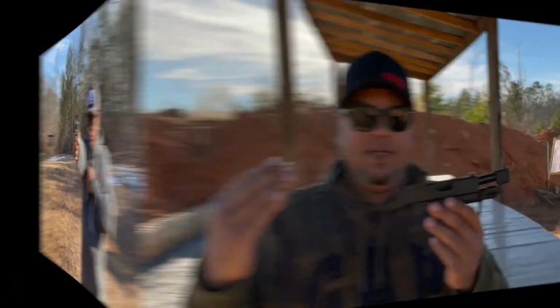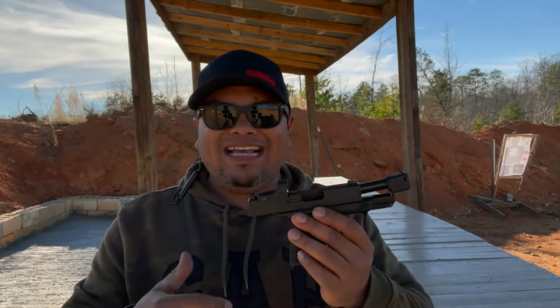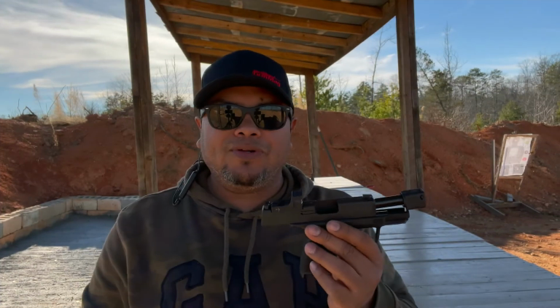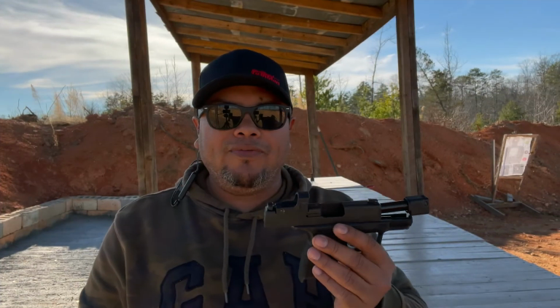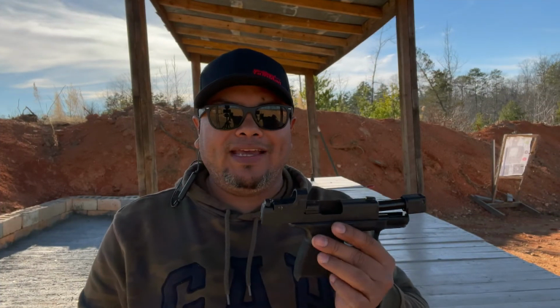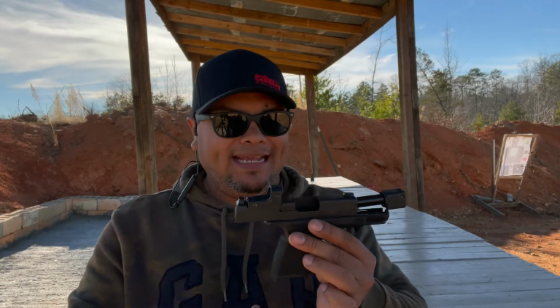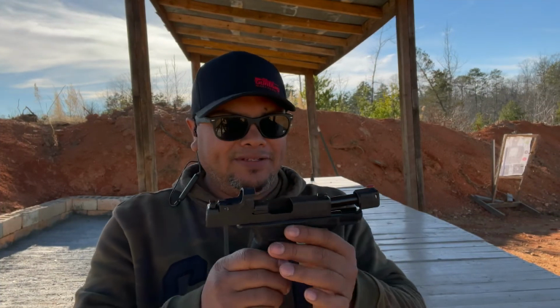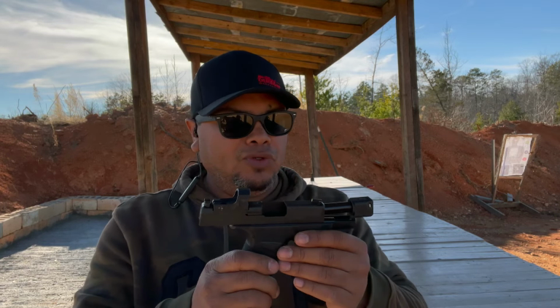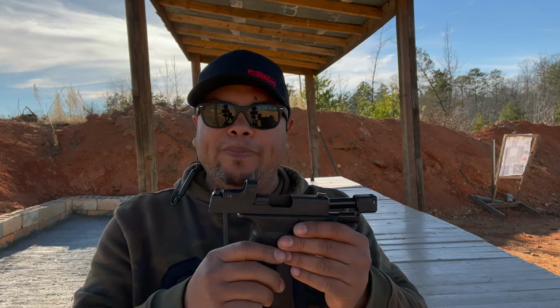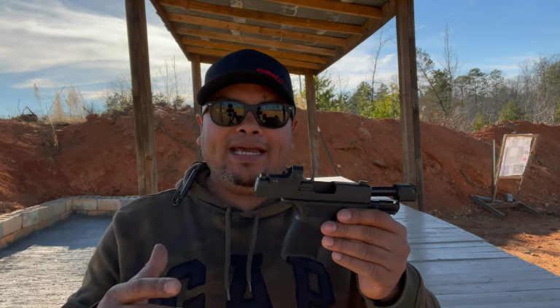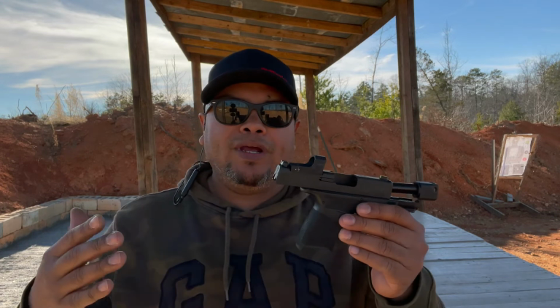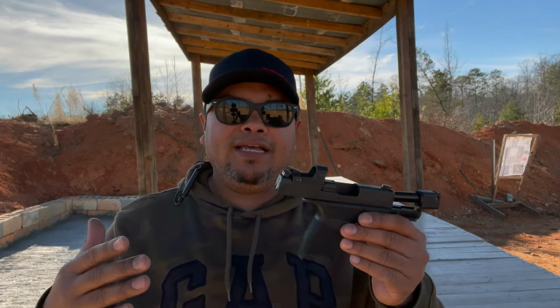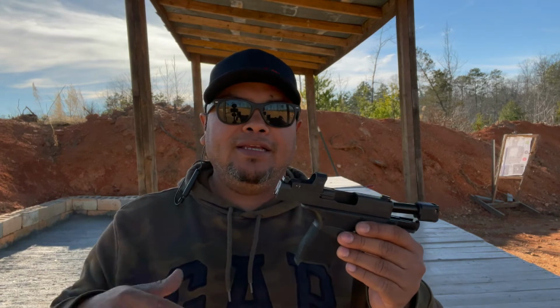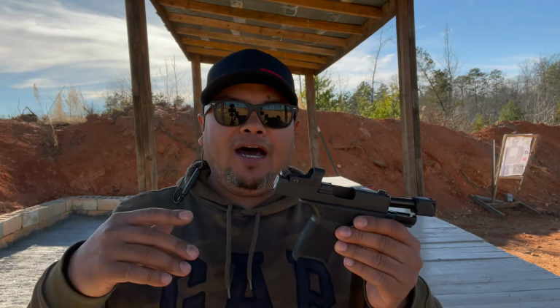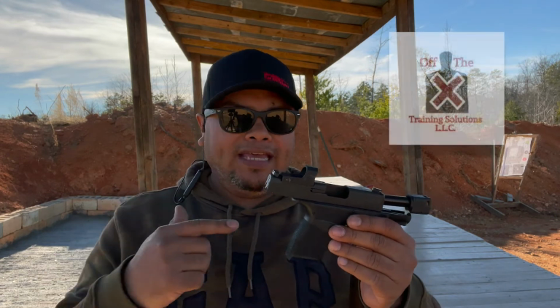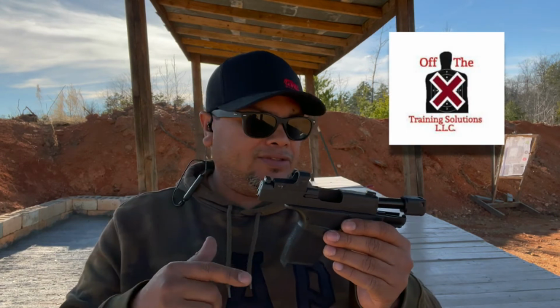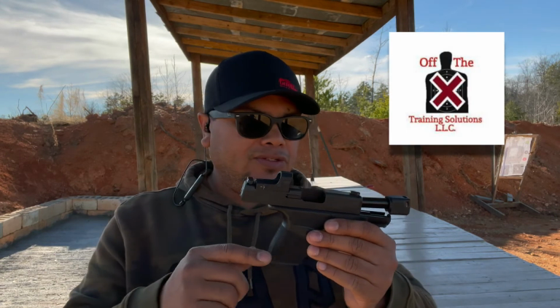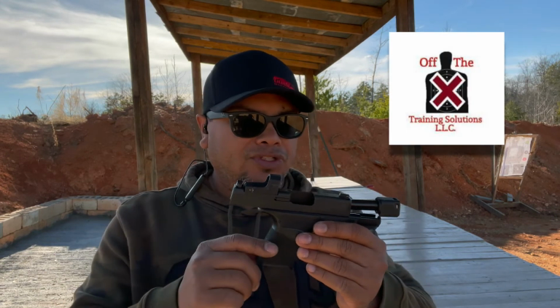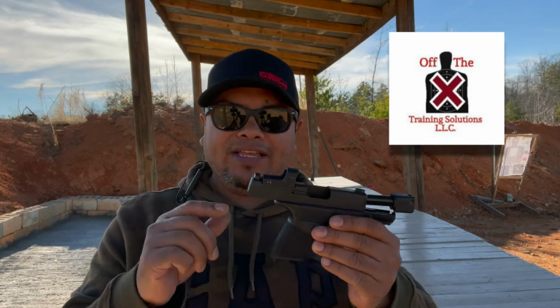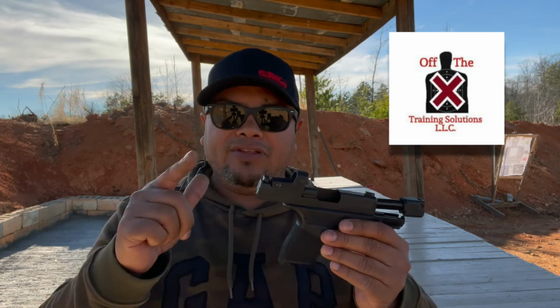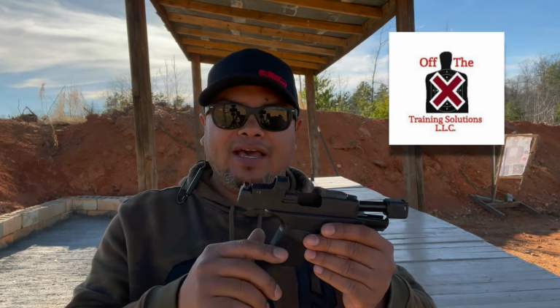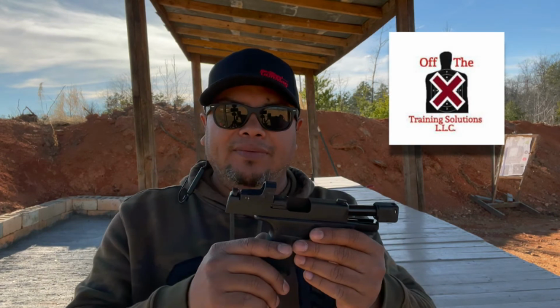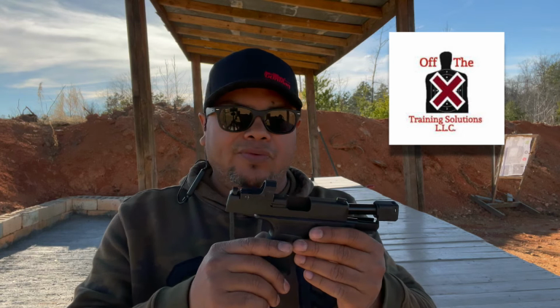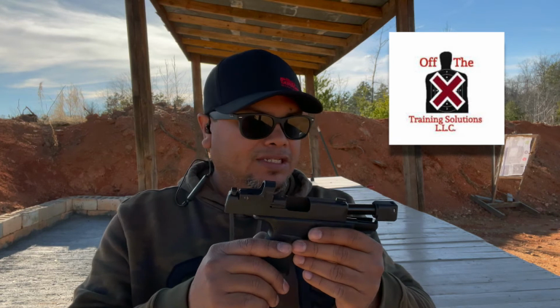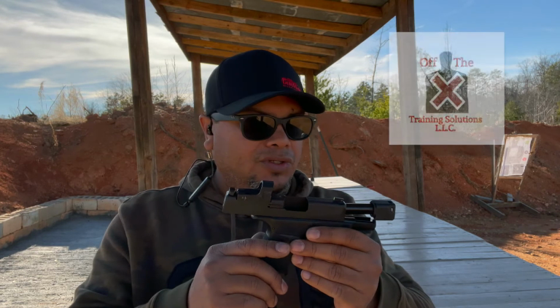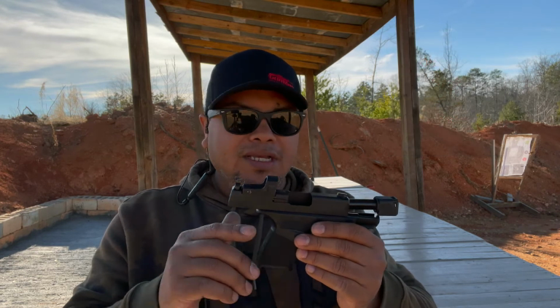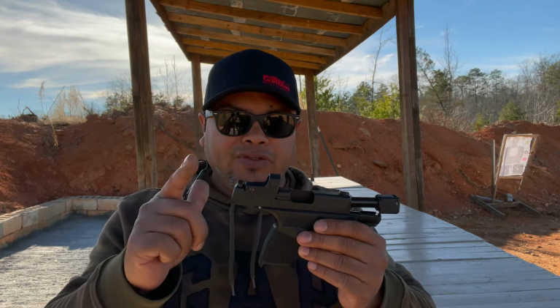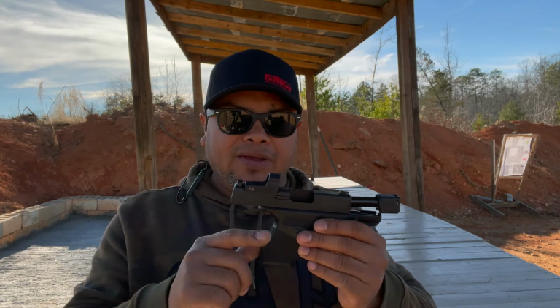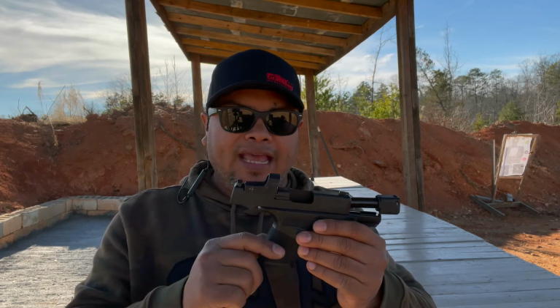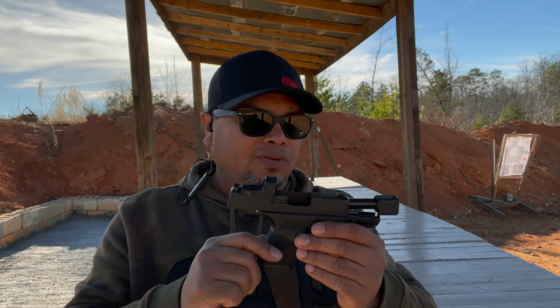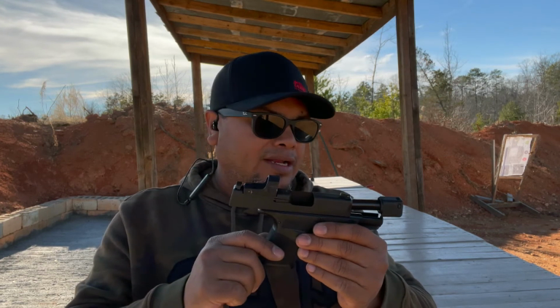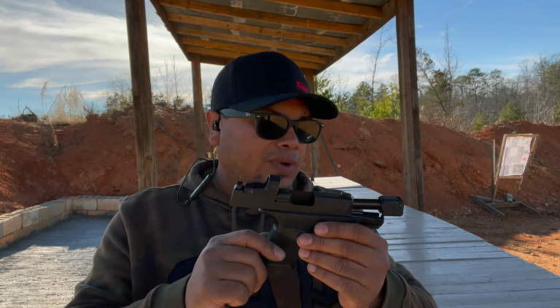Hello guys and welcome to another video of Carolina Erie City Views. We're back here at the range at the After X Training Solution. Thank you again to Scott for letting me use the range as usual. Make sure to check them out — they have a YouTube channel as well.